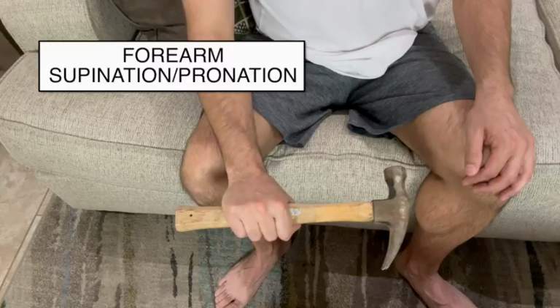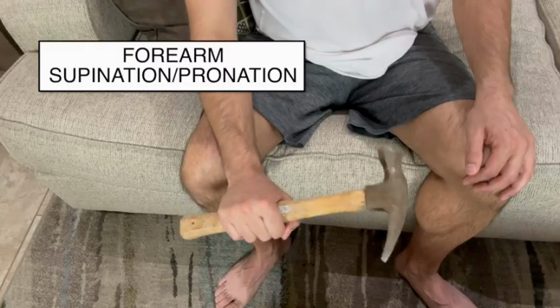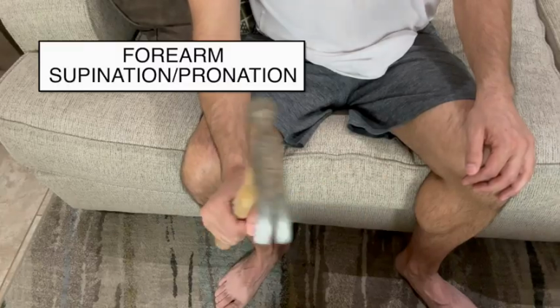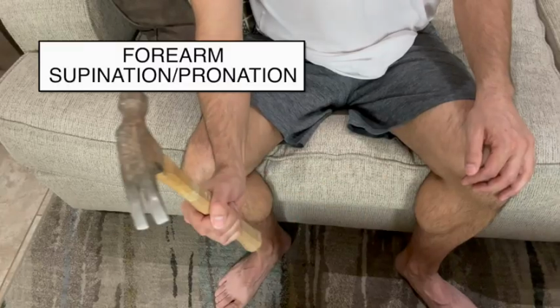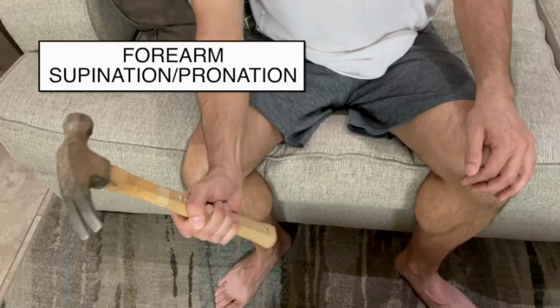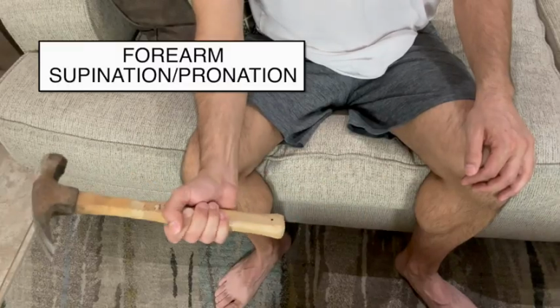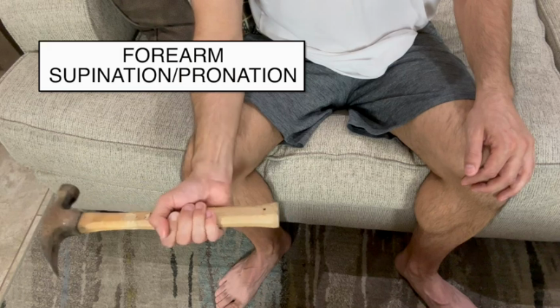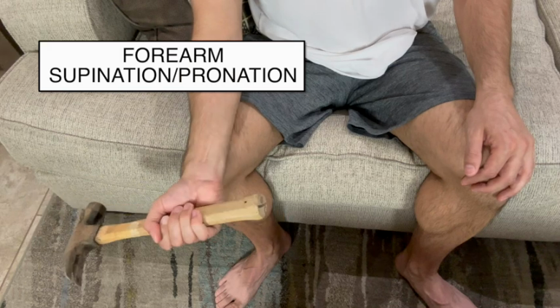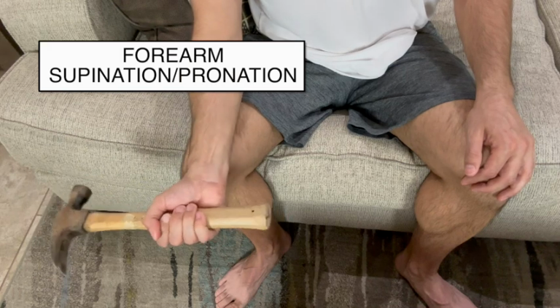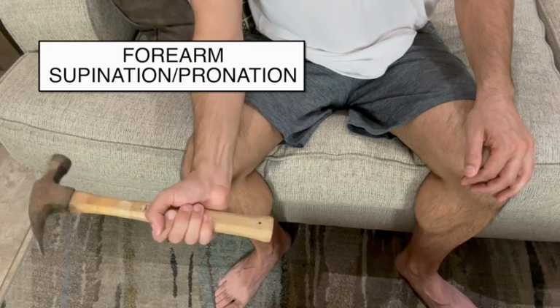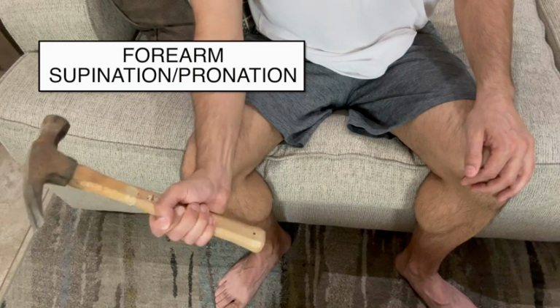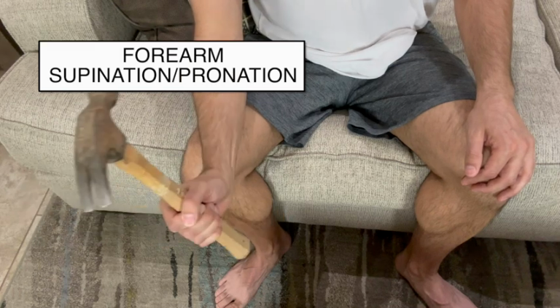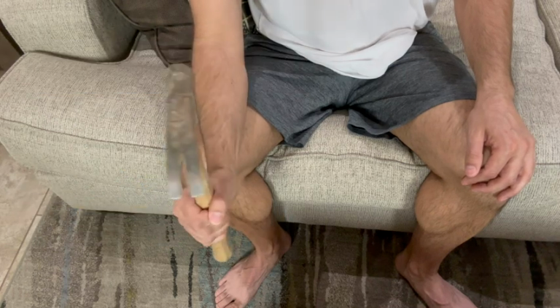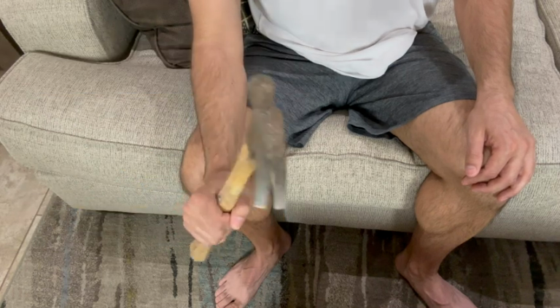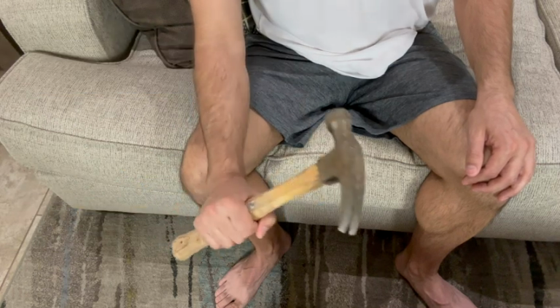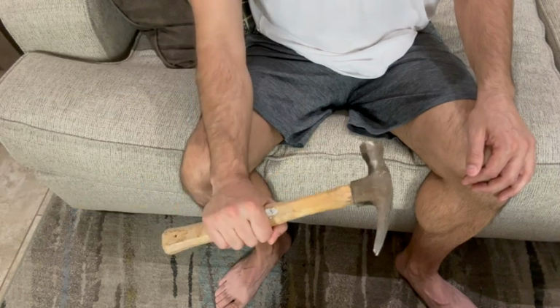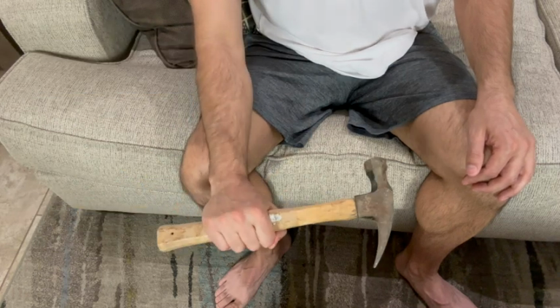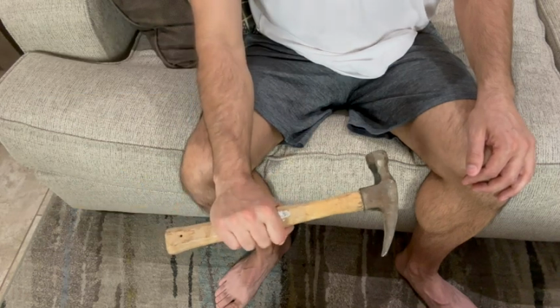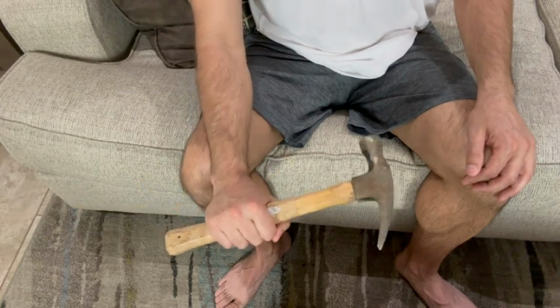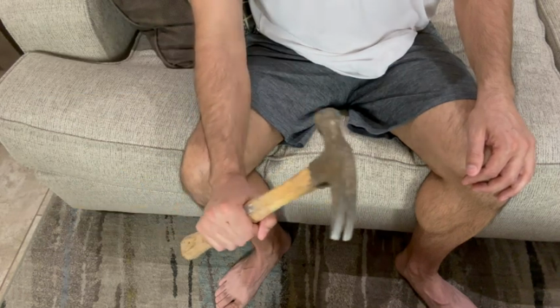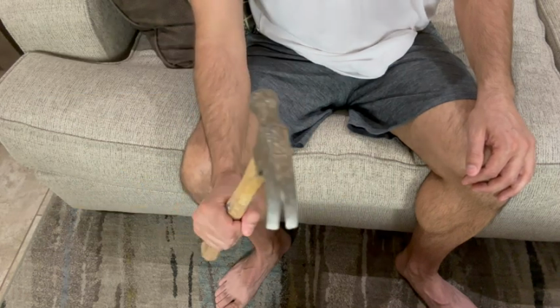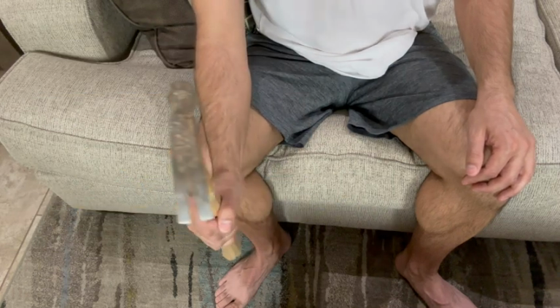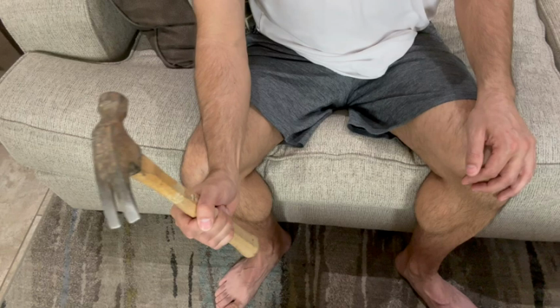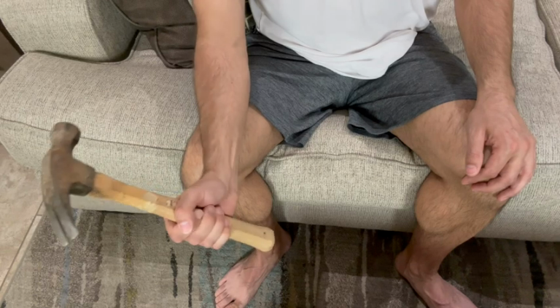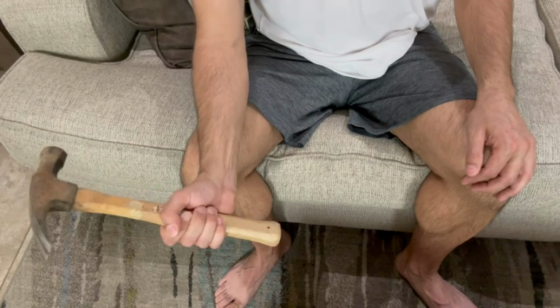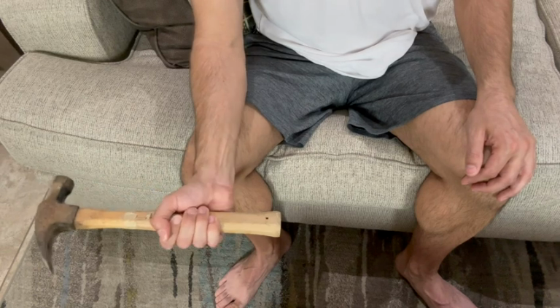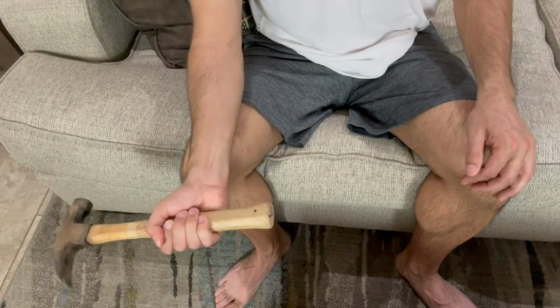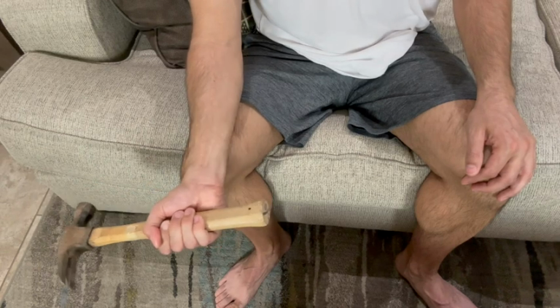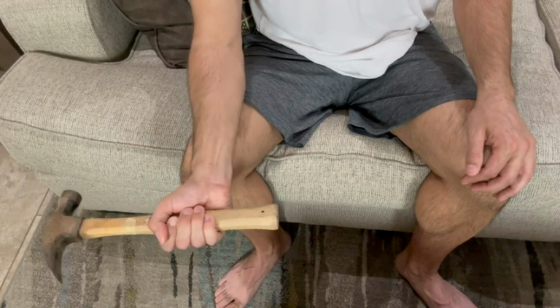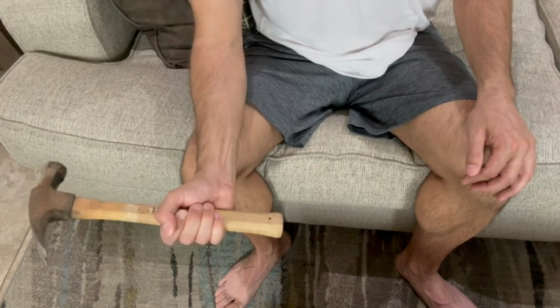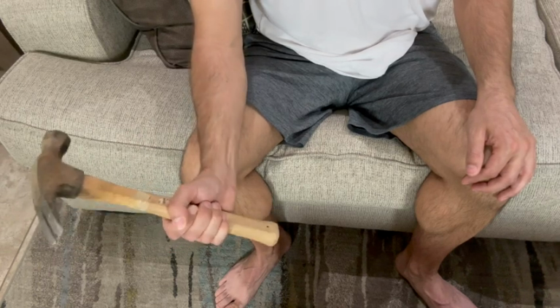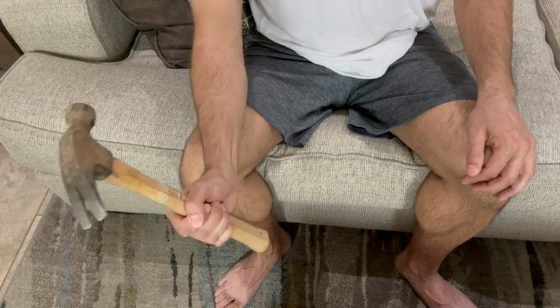Next is the forearm supination and pronation. Hold a hammer in your hand and move your forearm in a pronation and supination direction as shown in the video.